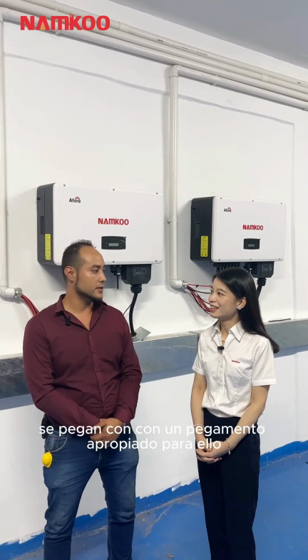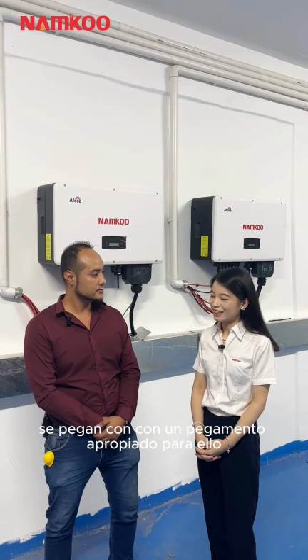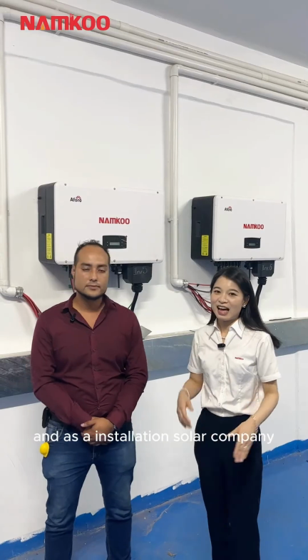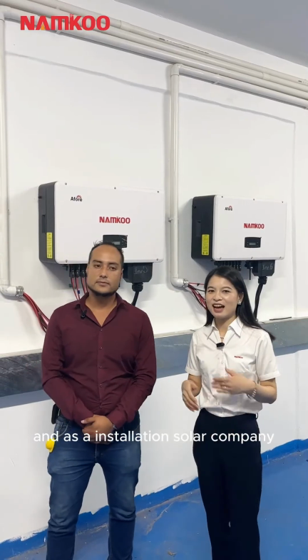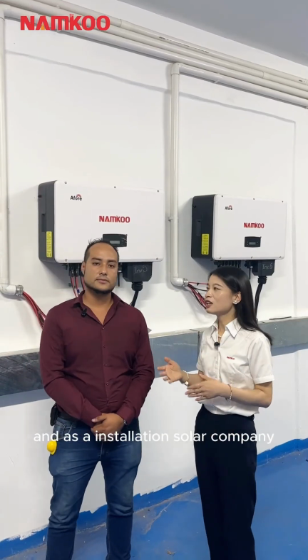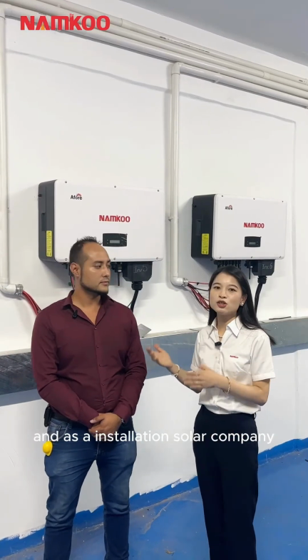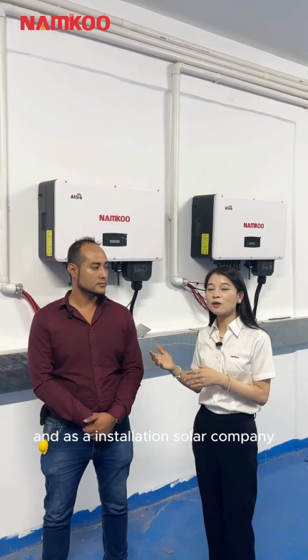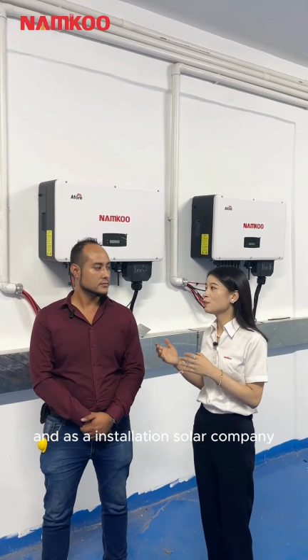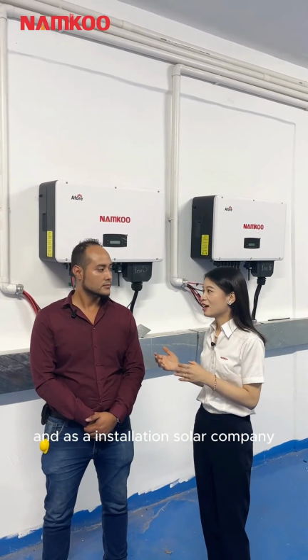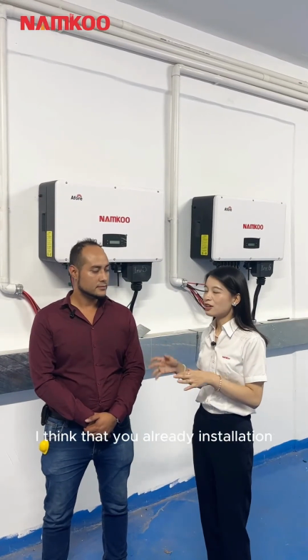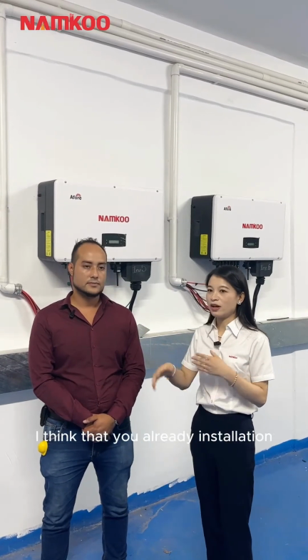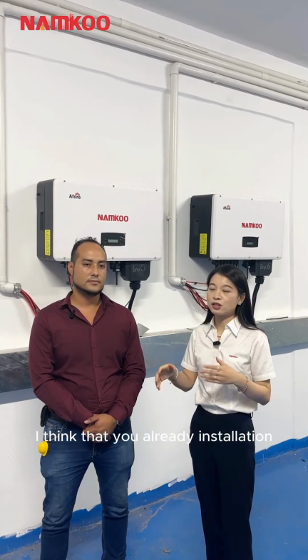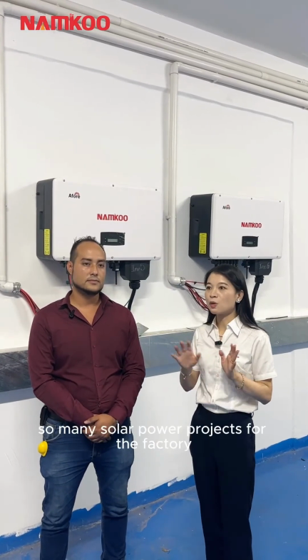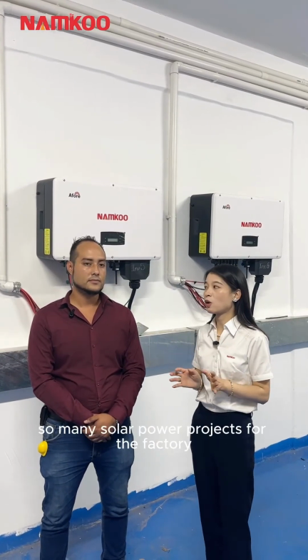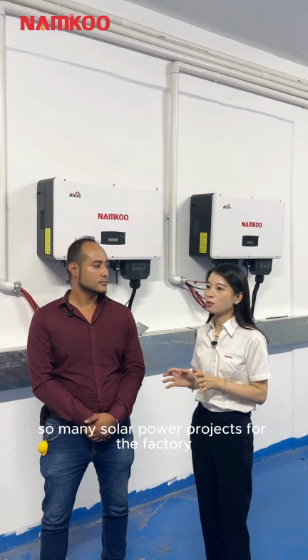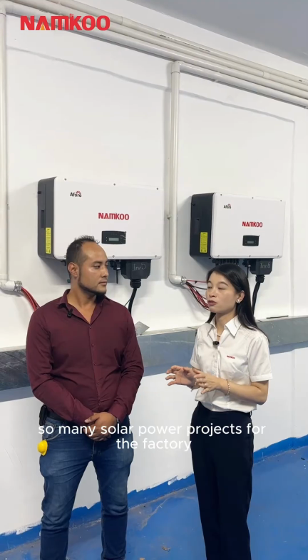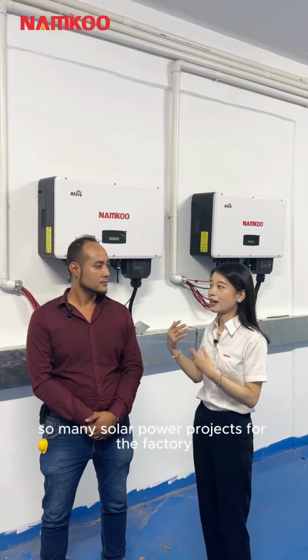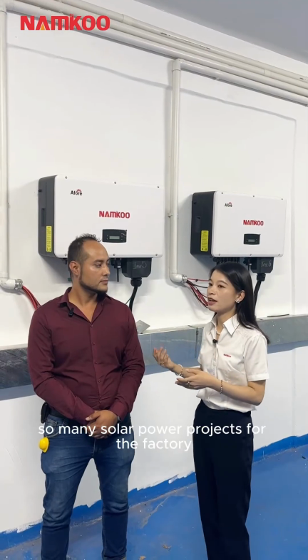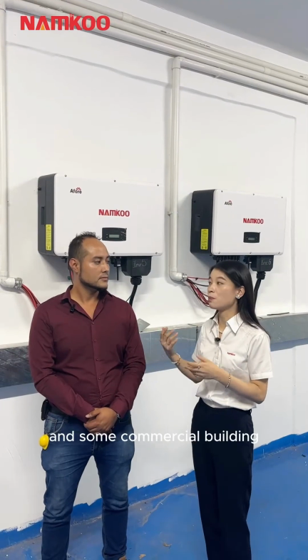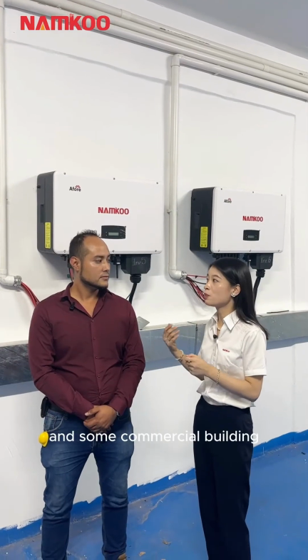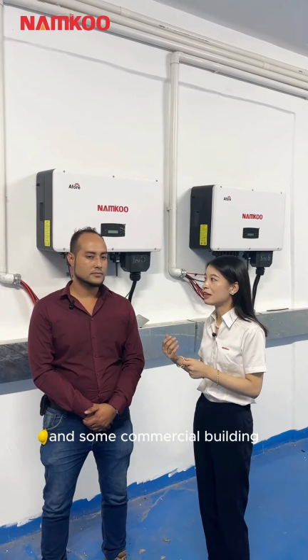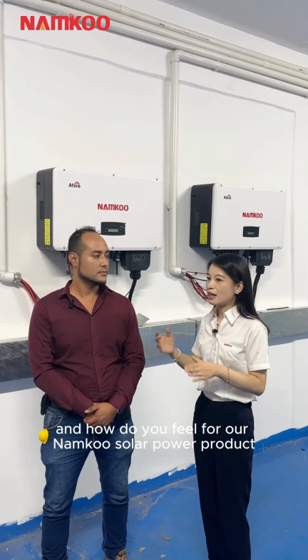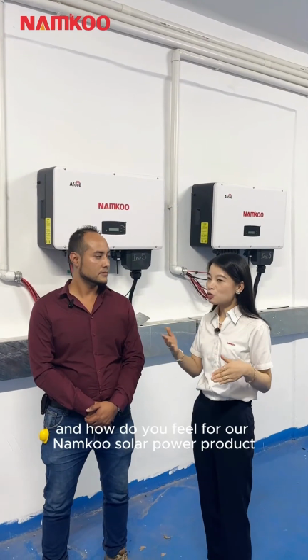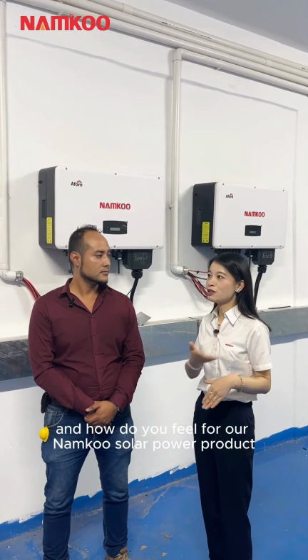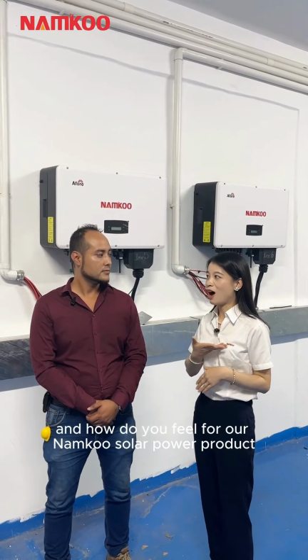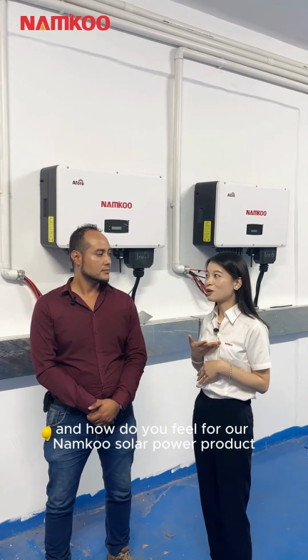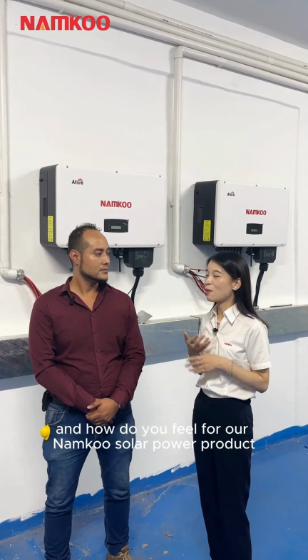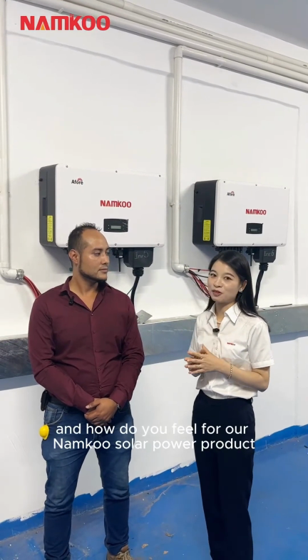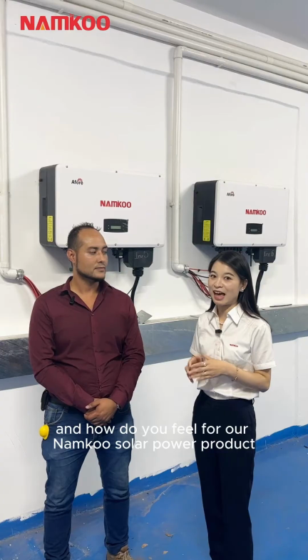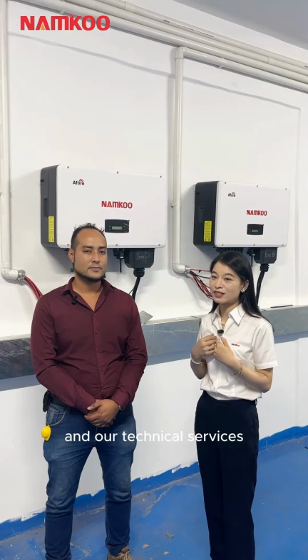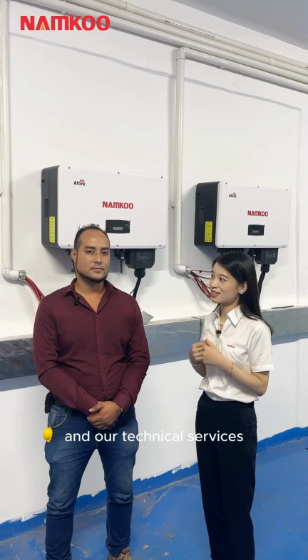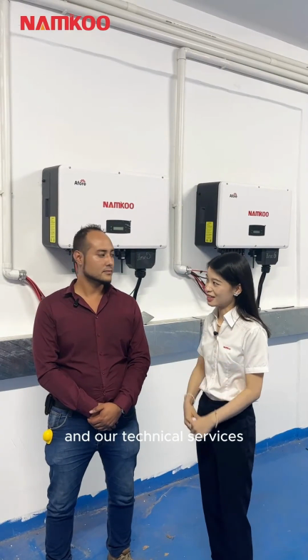As an installation company, I think you have already installed so many solar power projects for factories and some commercial buildings. How do you feel about our Nancon solar power products and our technical services?